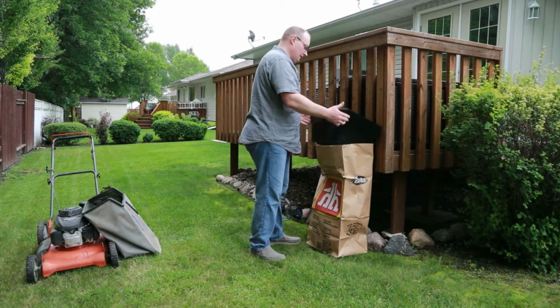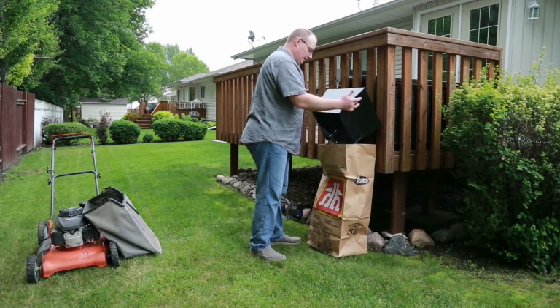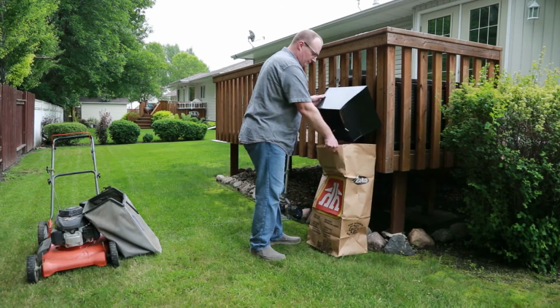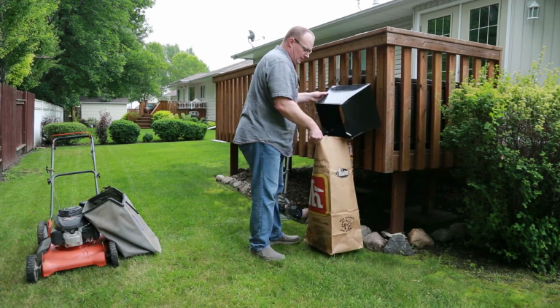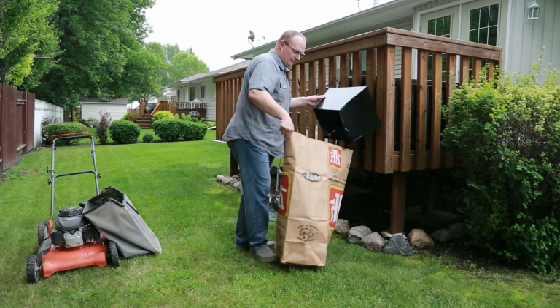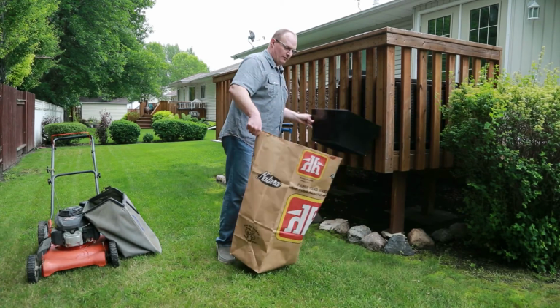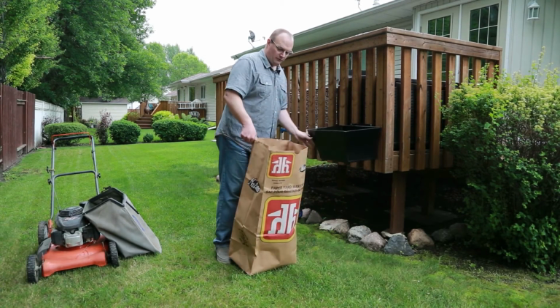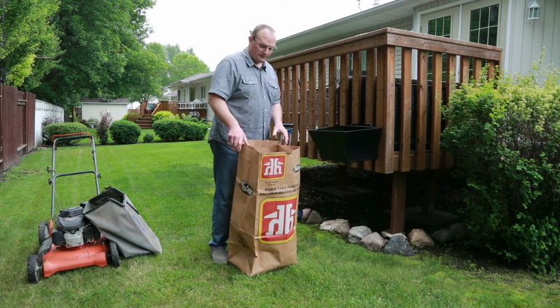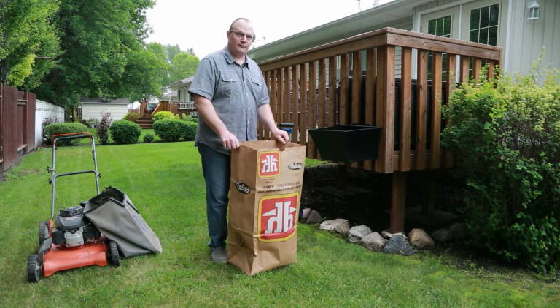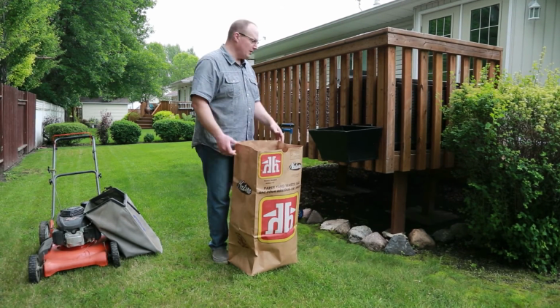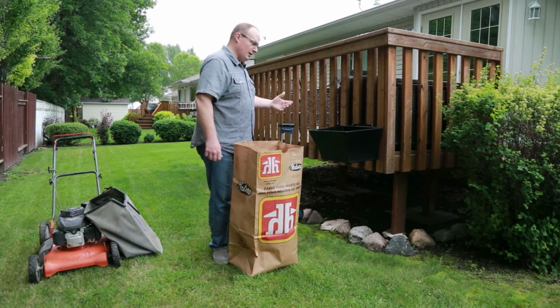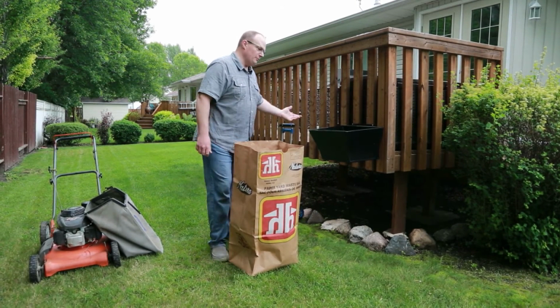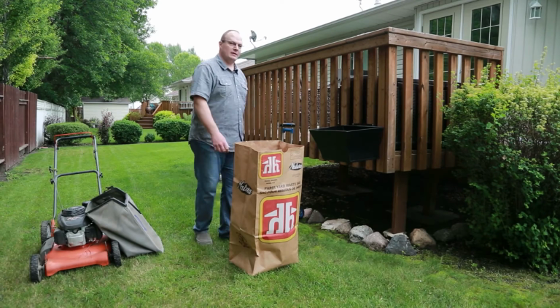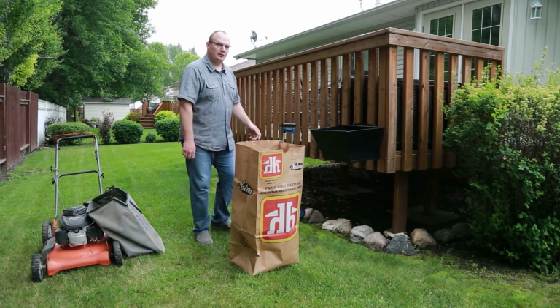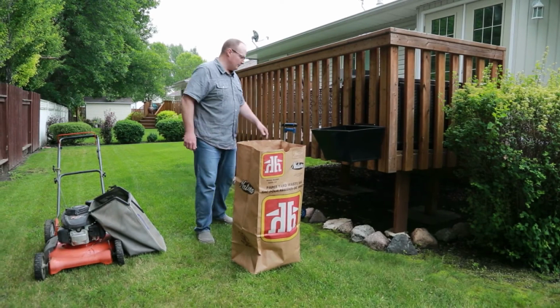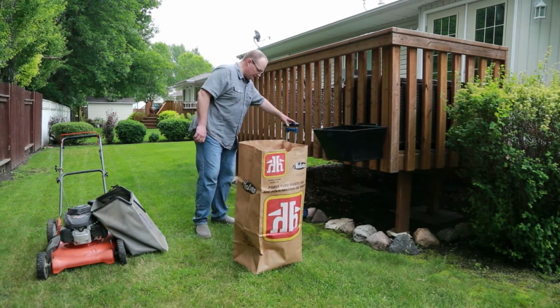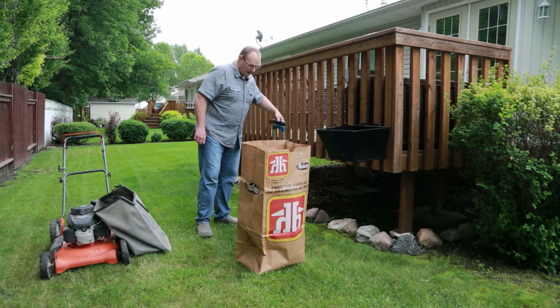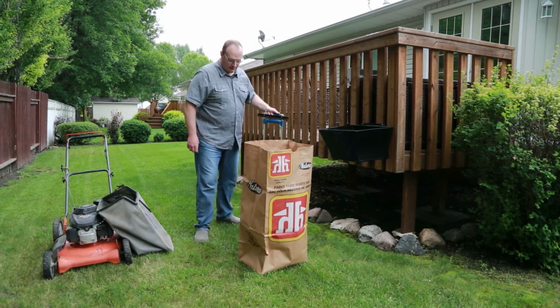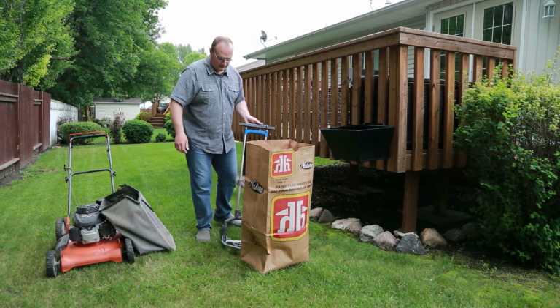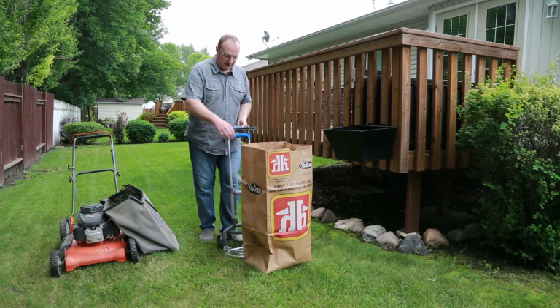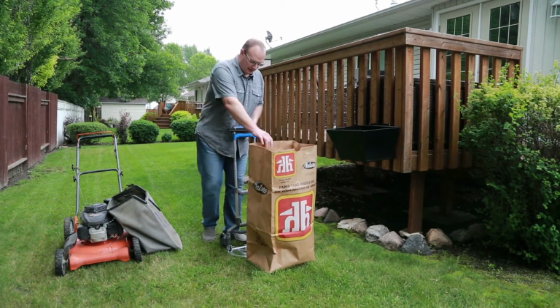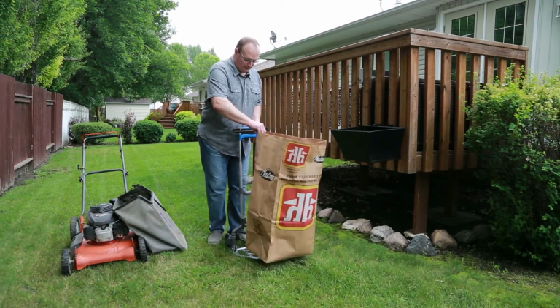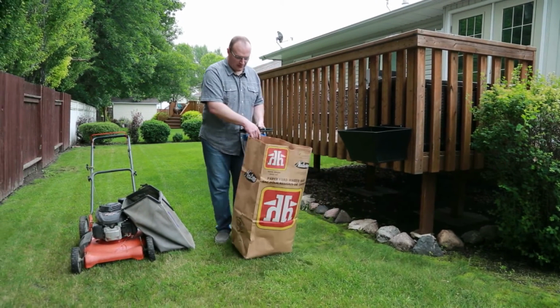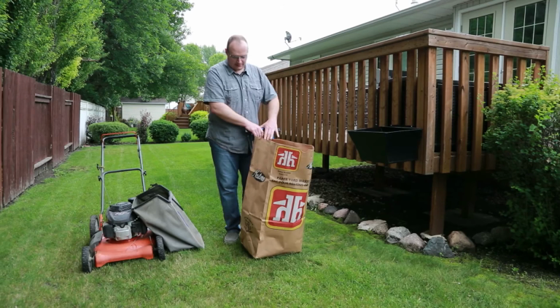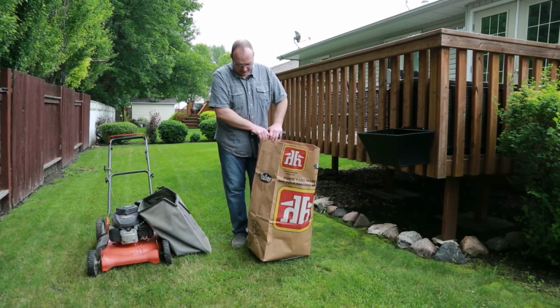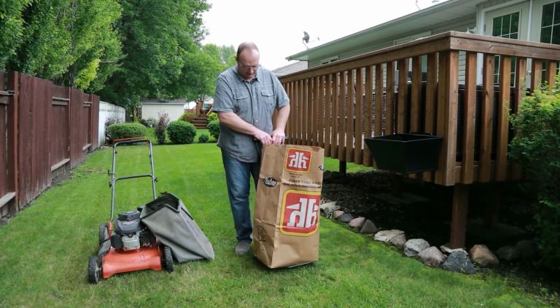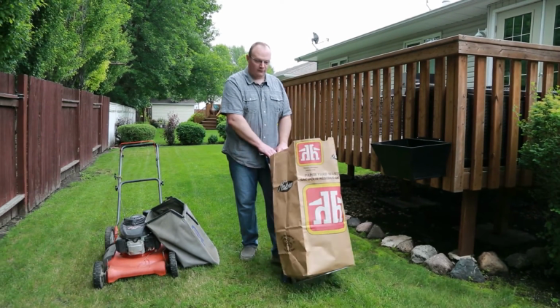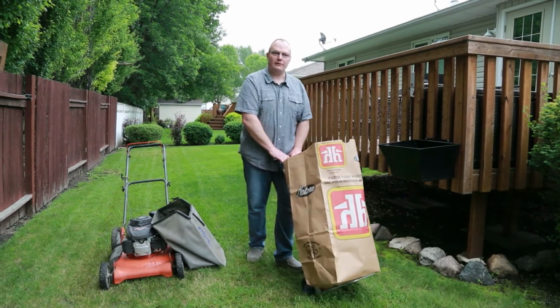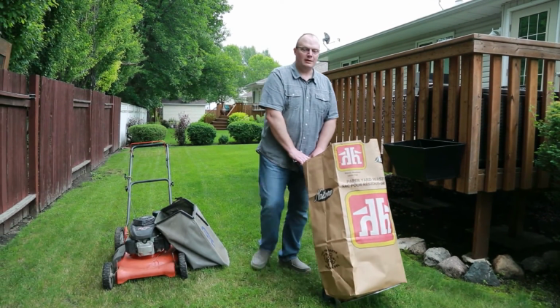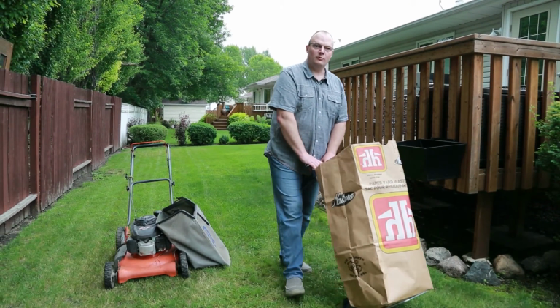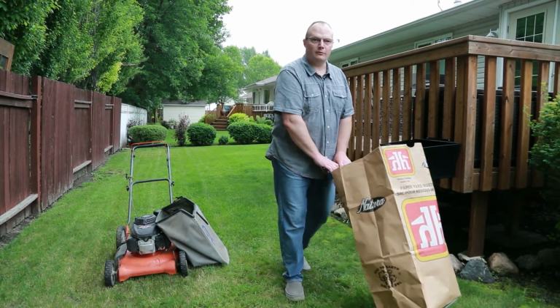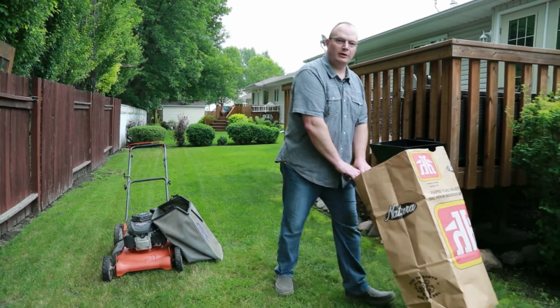You can lift it and move your bag out once your bag is full. Now, if you do purchase the dolly mounted unit, you can use the exact dolly that the hopper was mounted on. If the bag is full and heavy, you can move it to wherever you'd like.